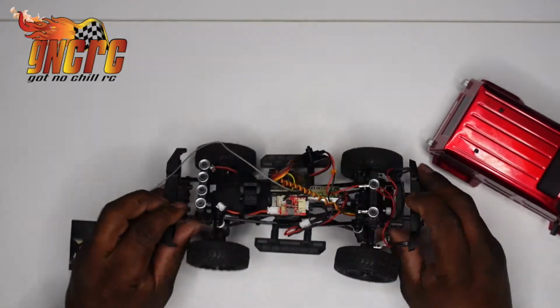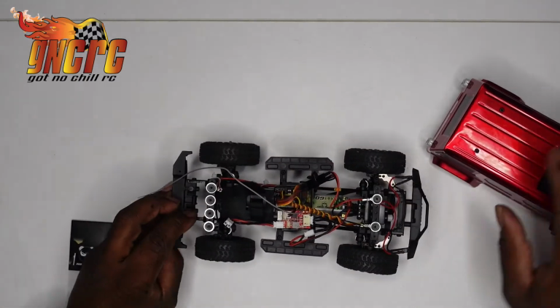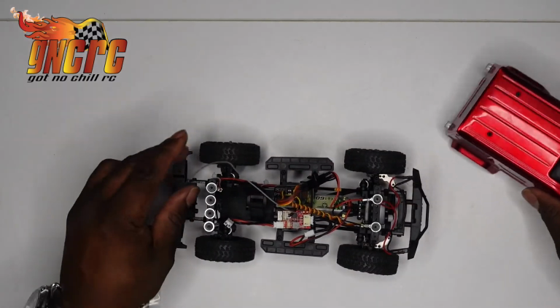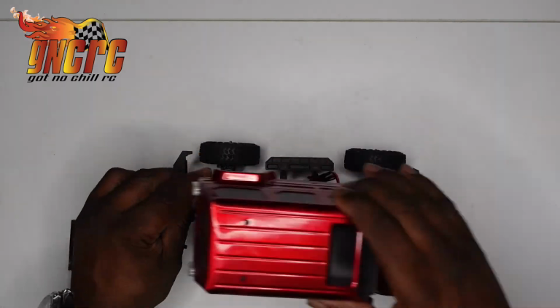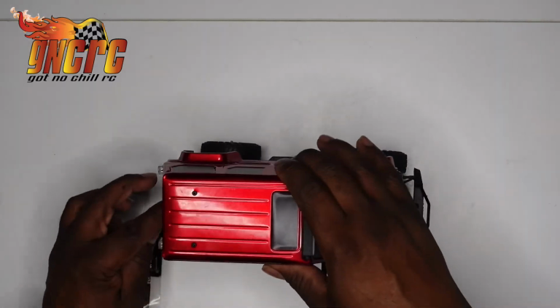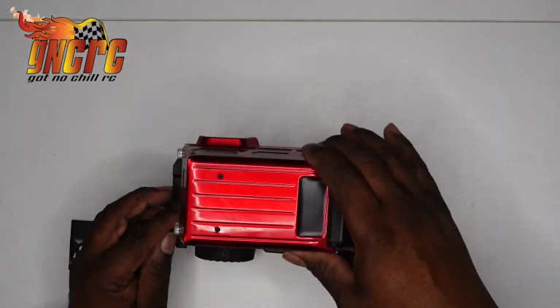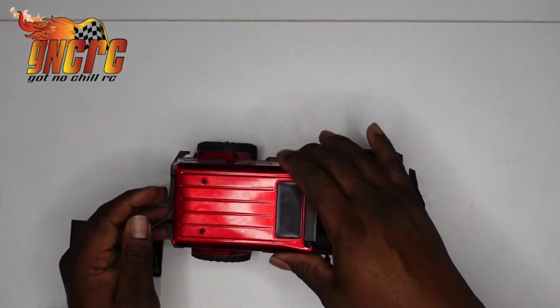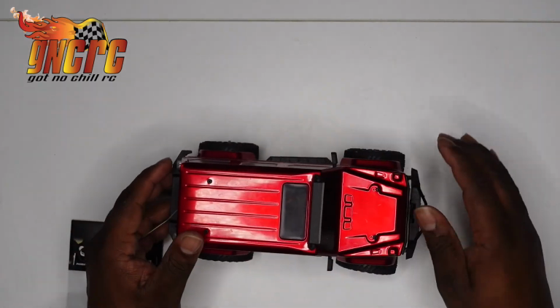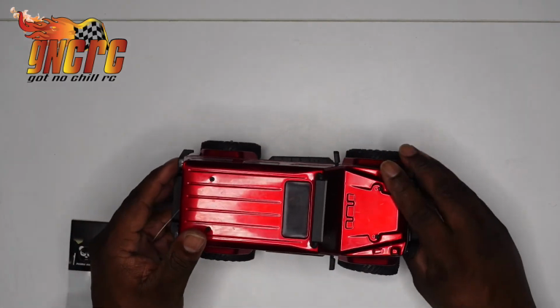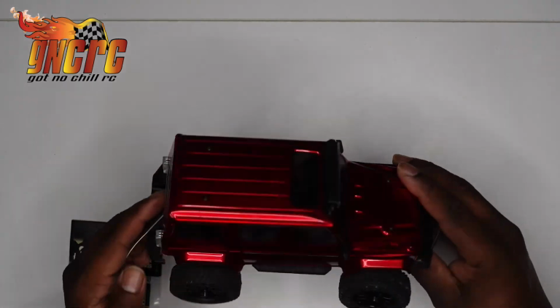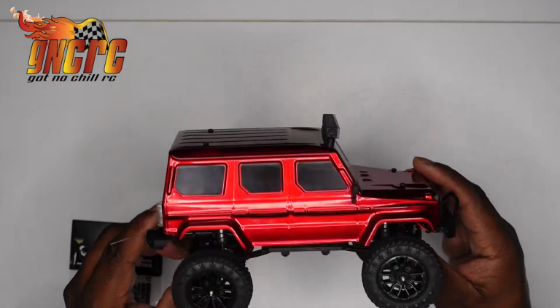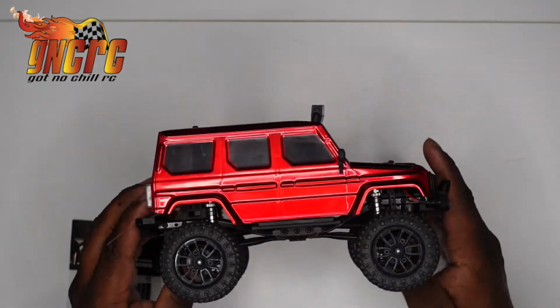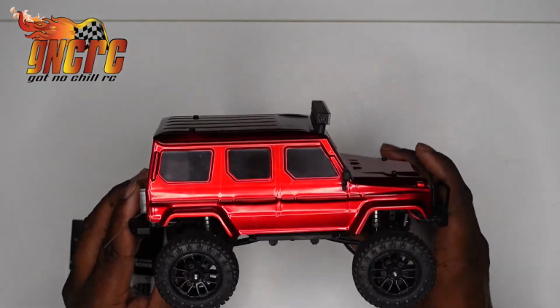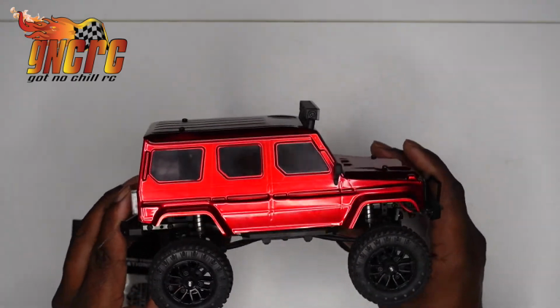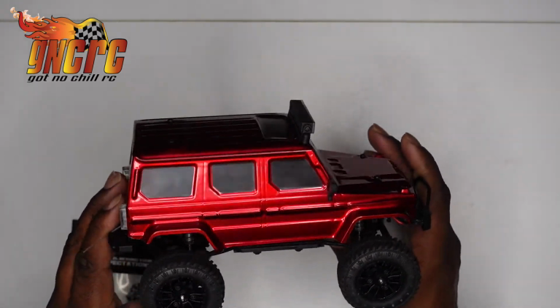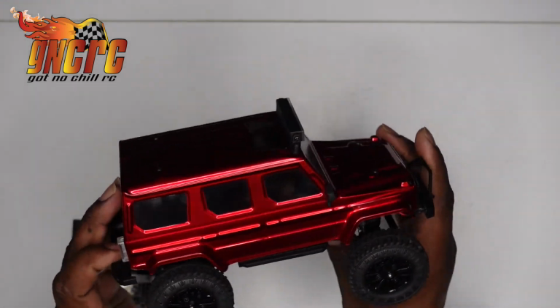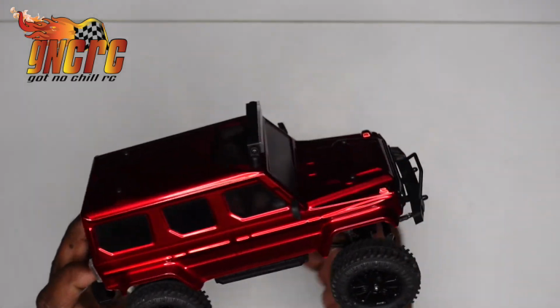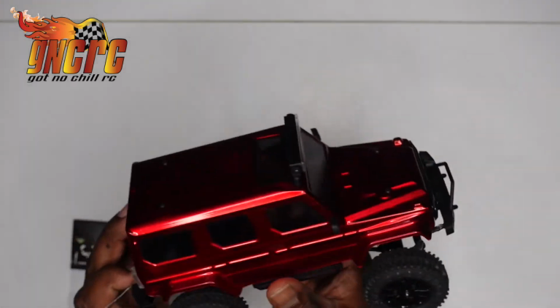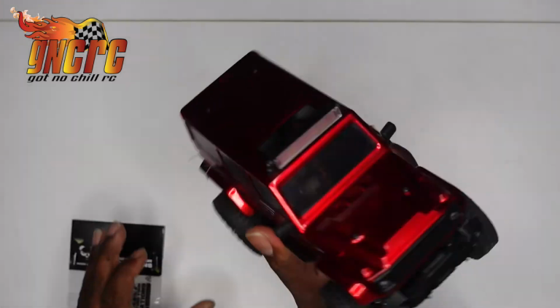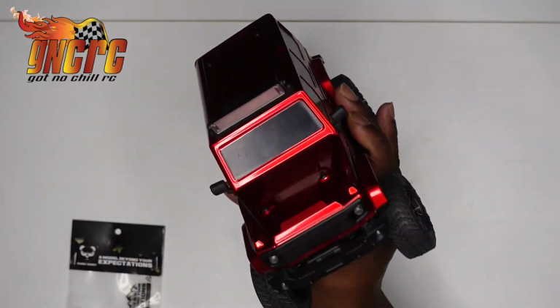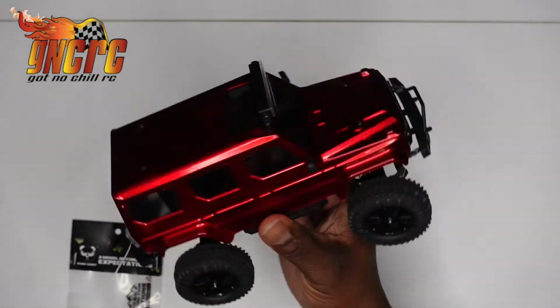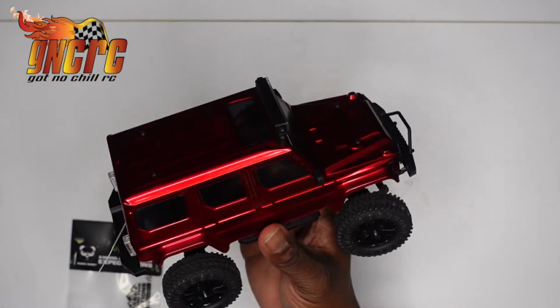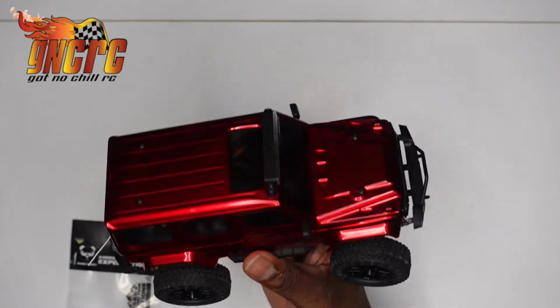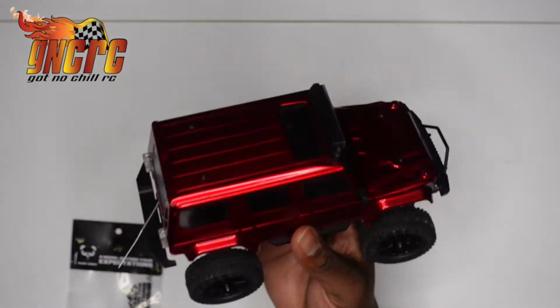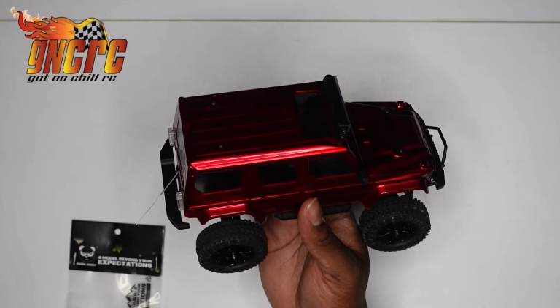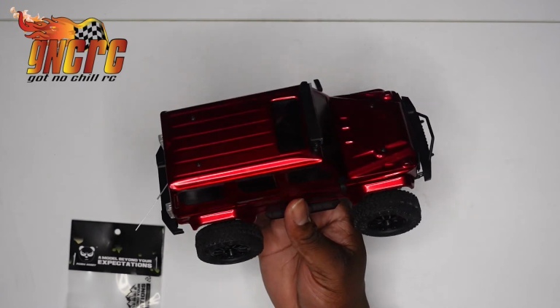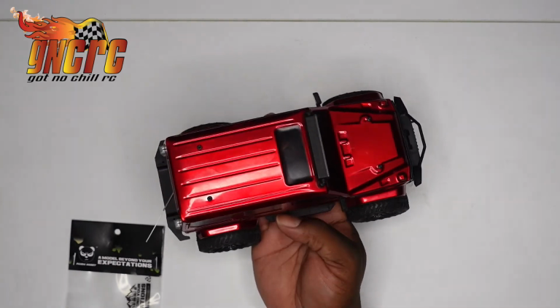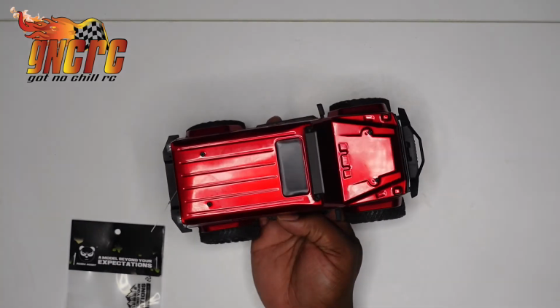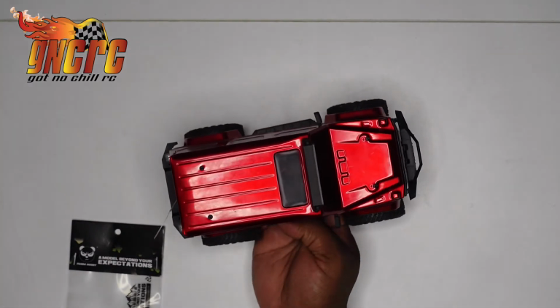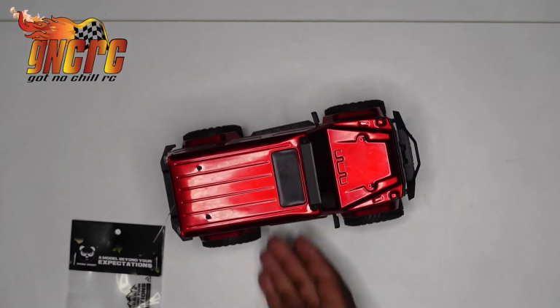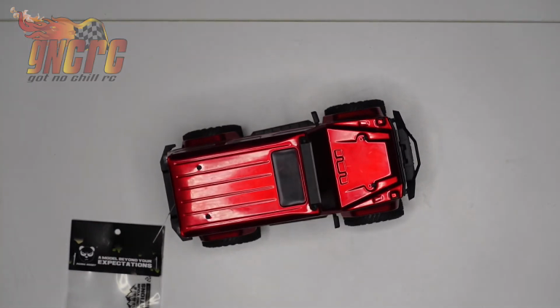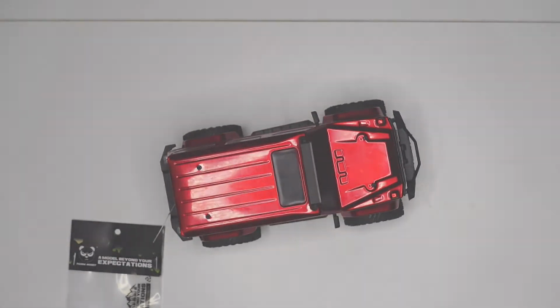That's what's been going on with this — this is why you guys haven't seen it in a while. I just like the look of this thing; it's pretty cool. But until next time, guys, this is GNCRC. Thanks for watching.